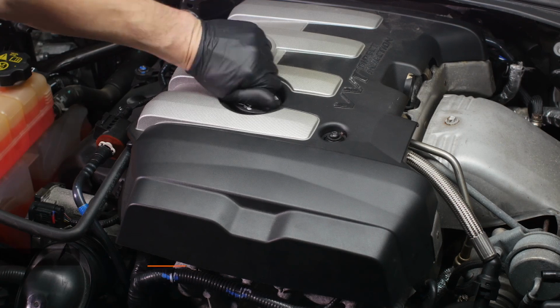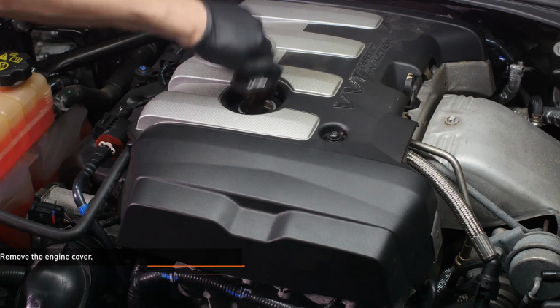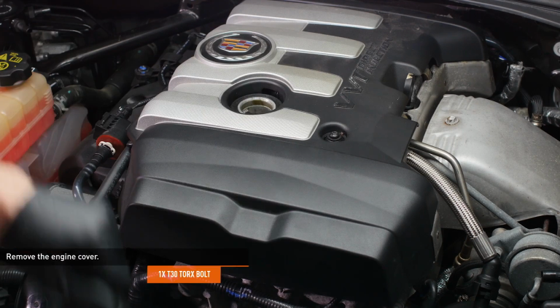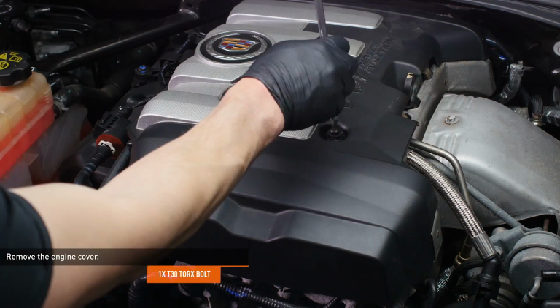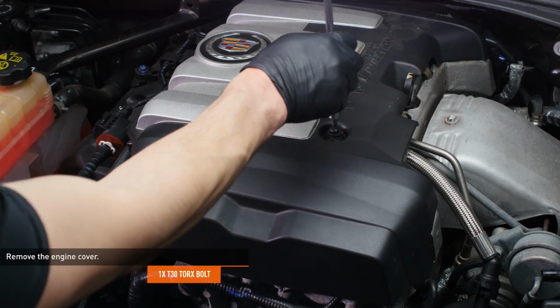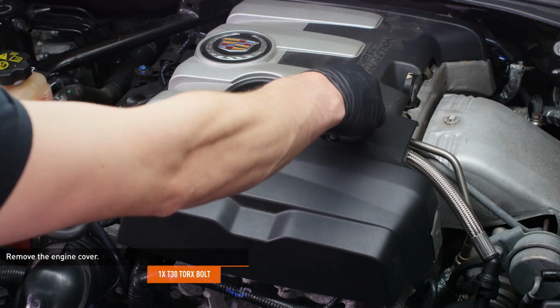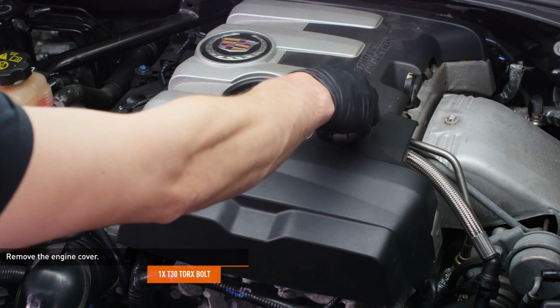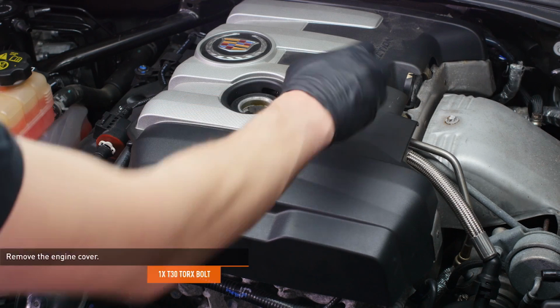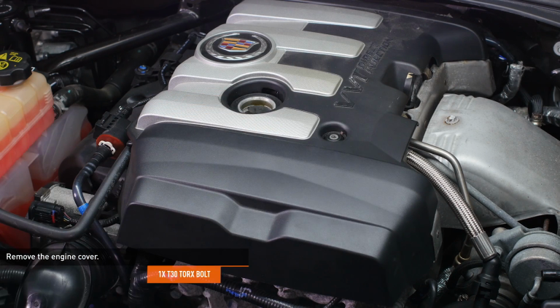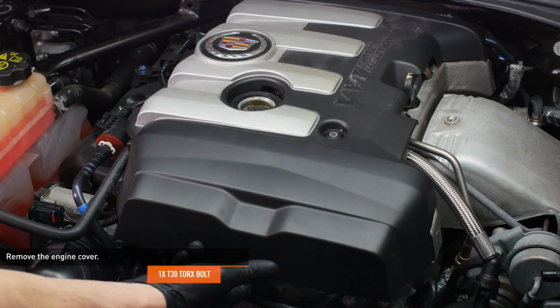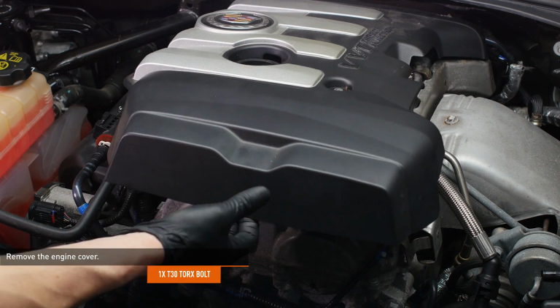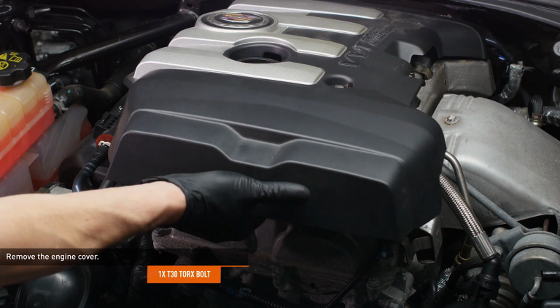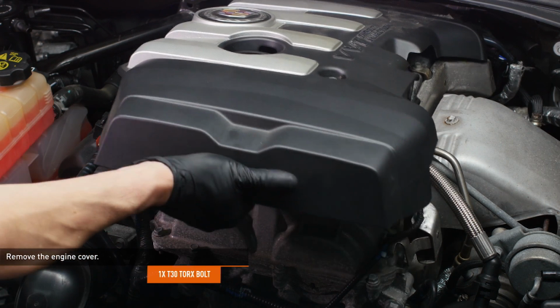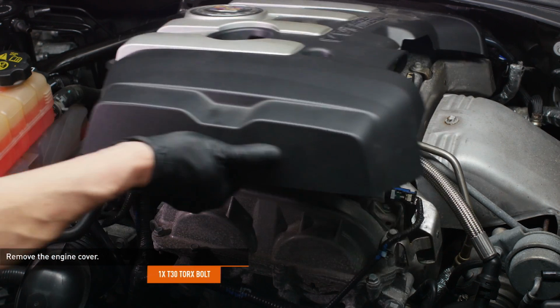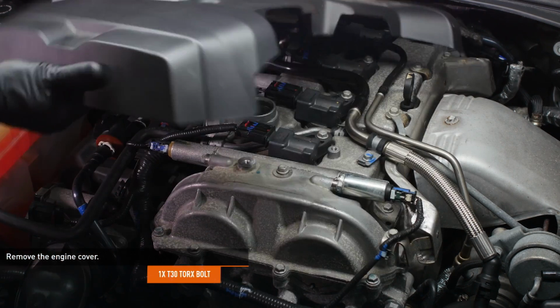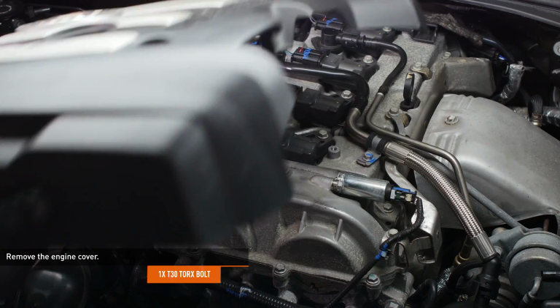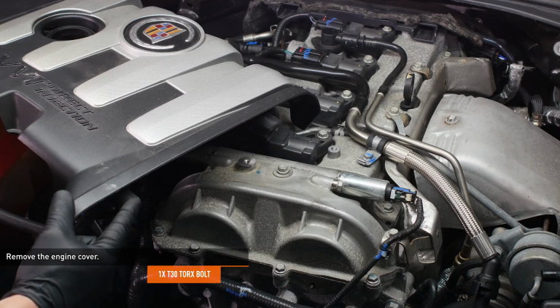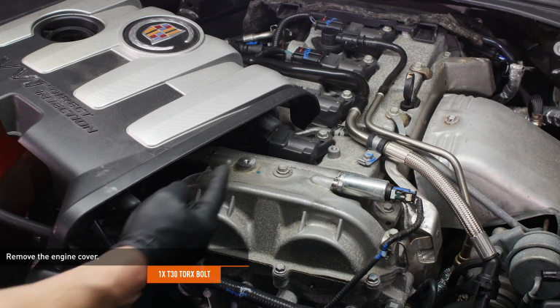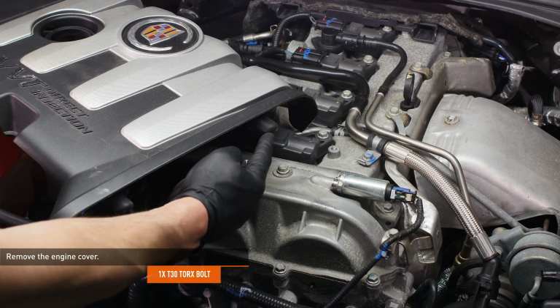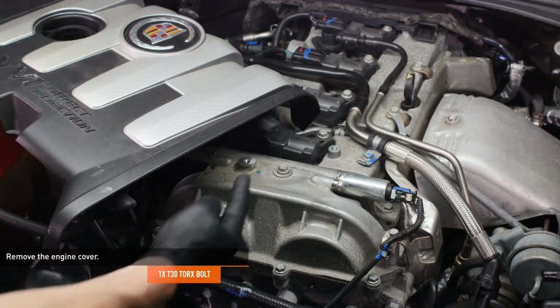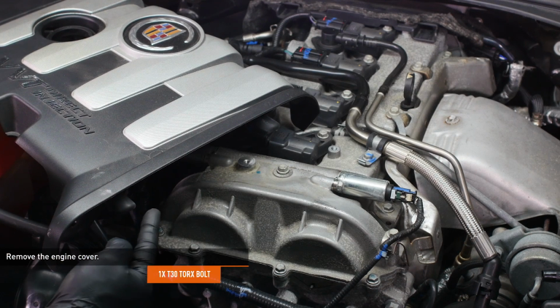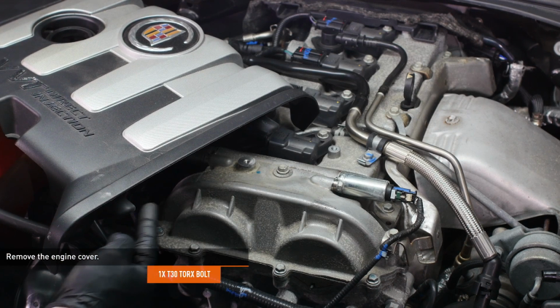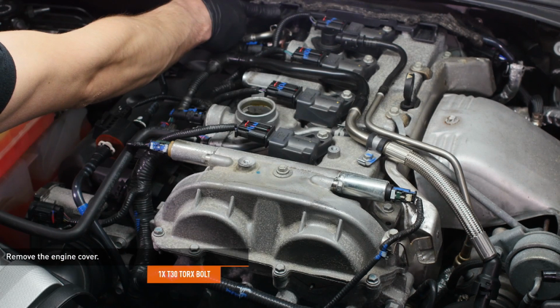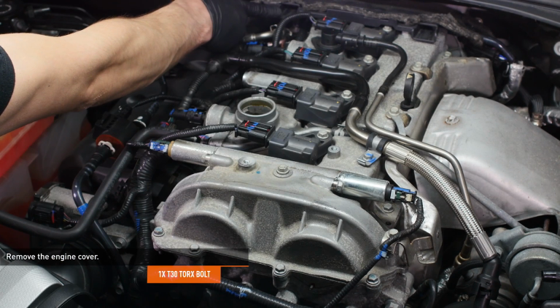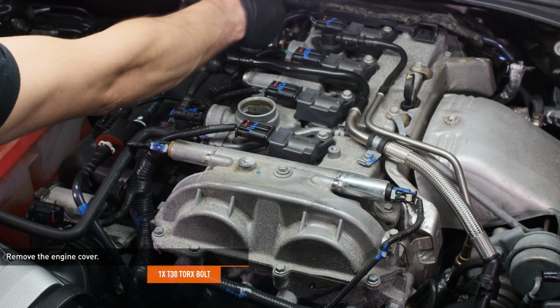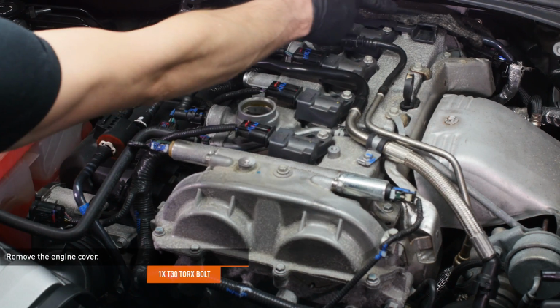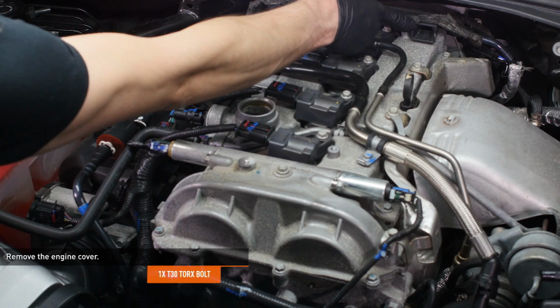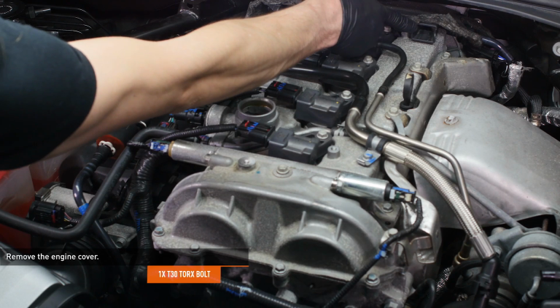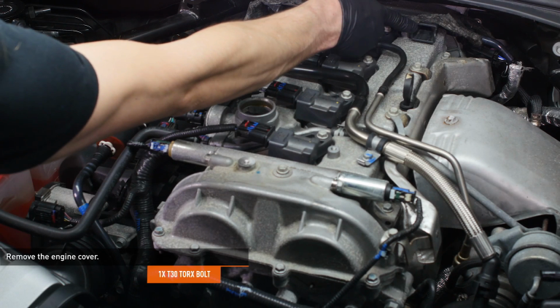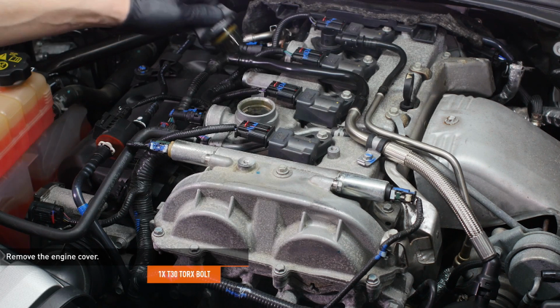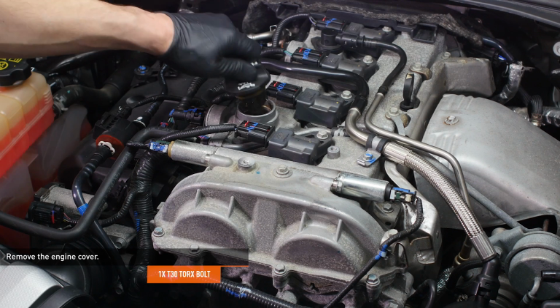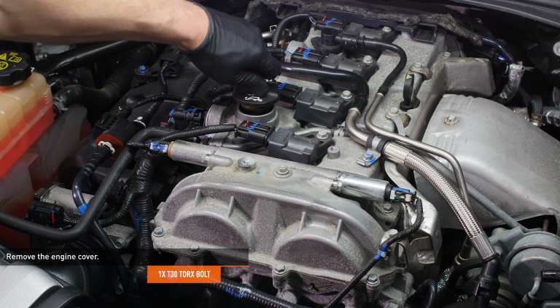Remove the oil filler cap and engine cover bolt. Then remove the engine cover by lifting up on the front edge and sliding it forward. Note the tabs on the engine cover and the slots underneath the cowl for reassembly. Then reinstall the oil filler cap to prevent anything from falling inside the engine.